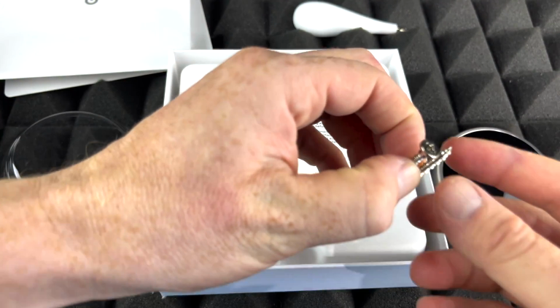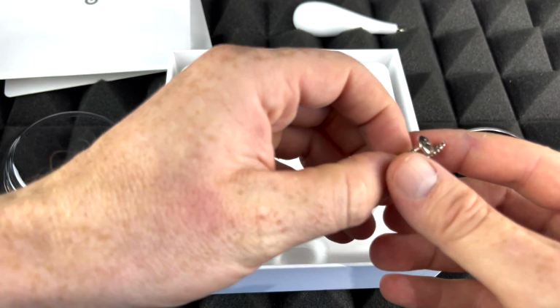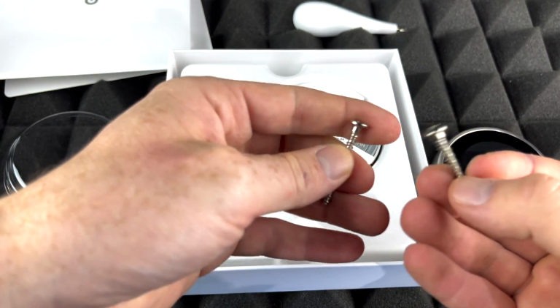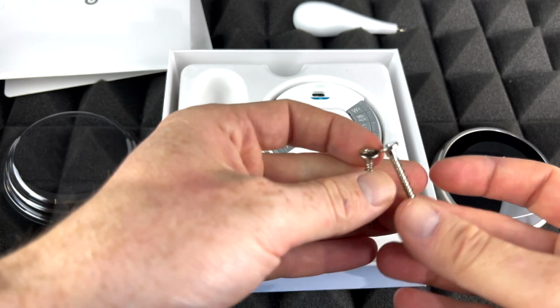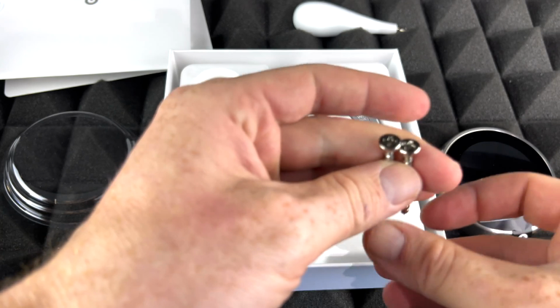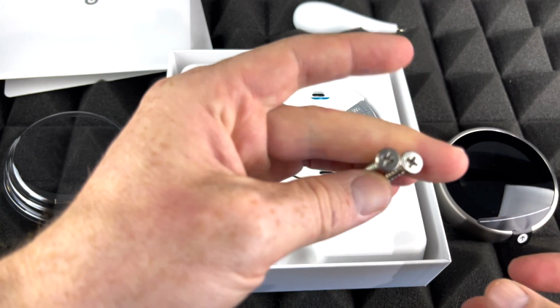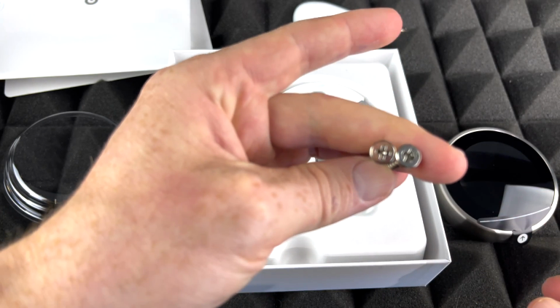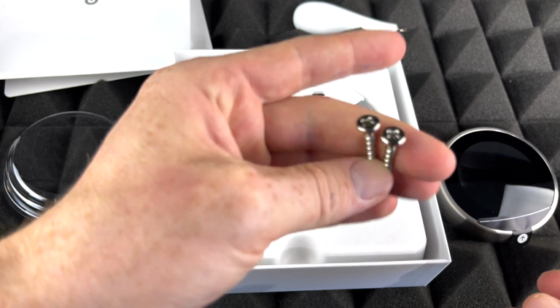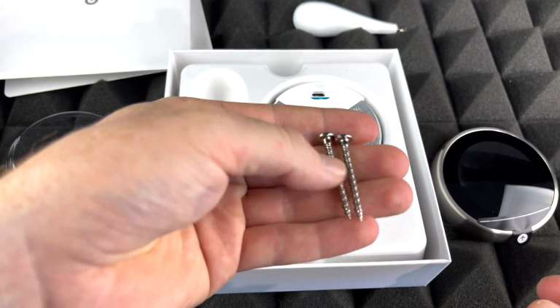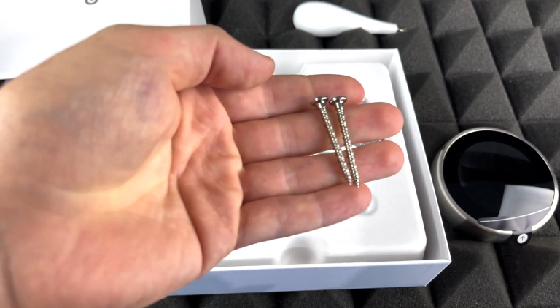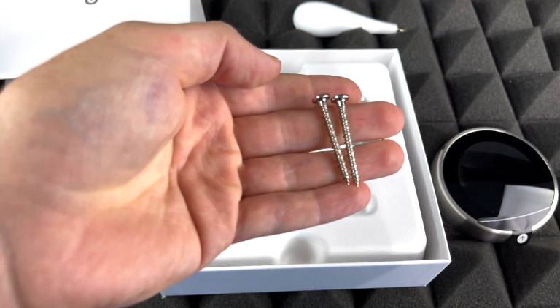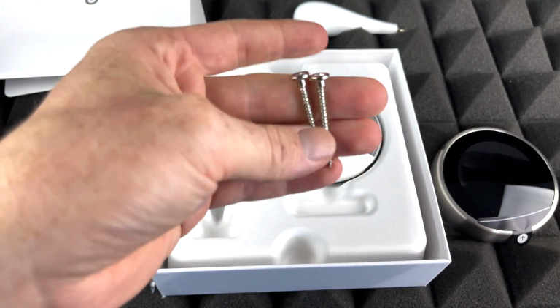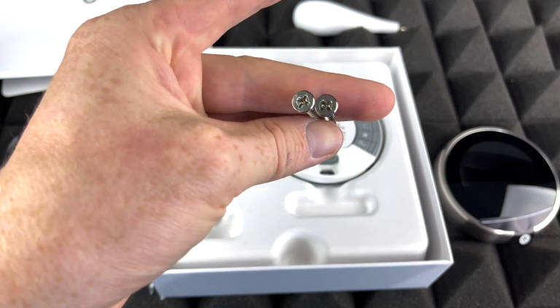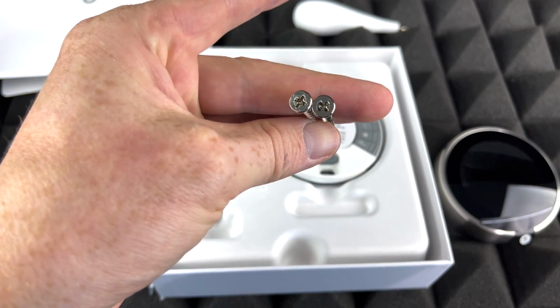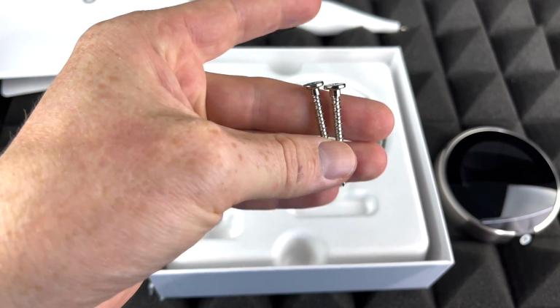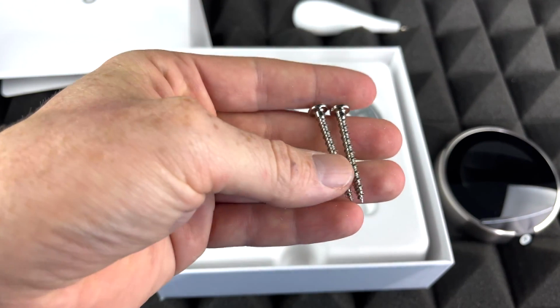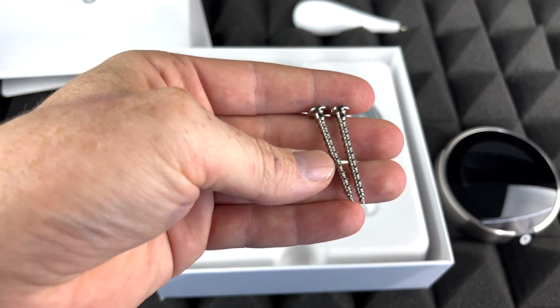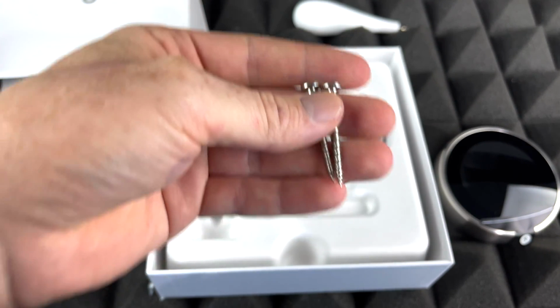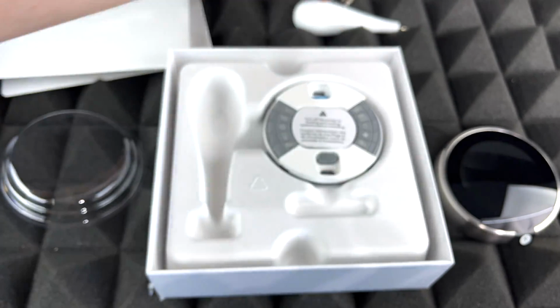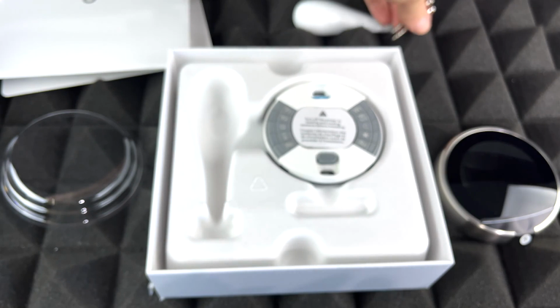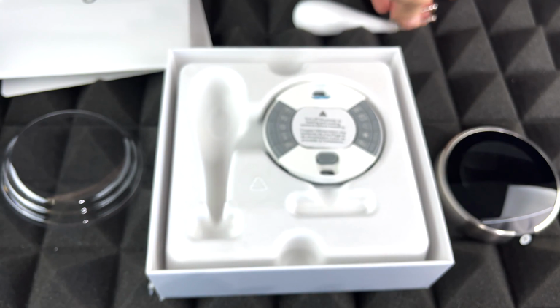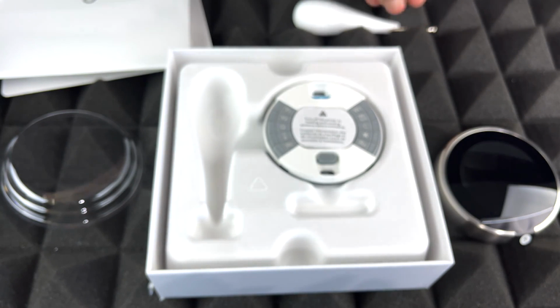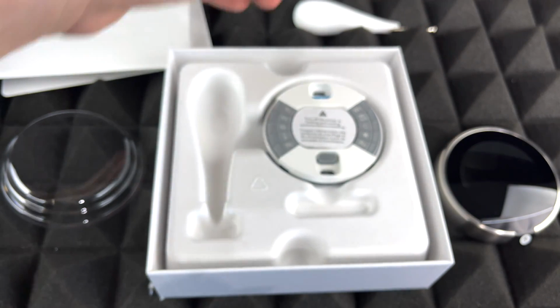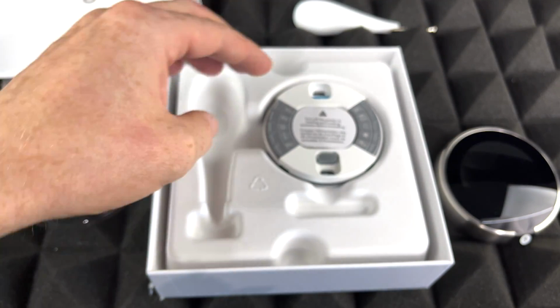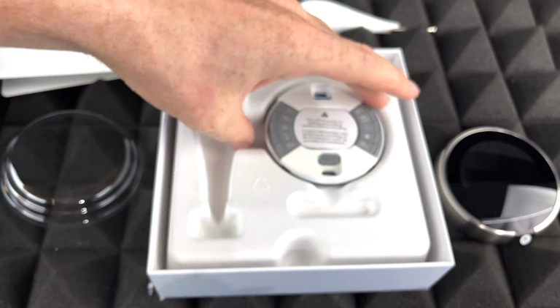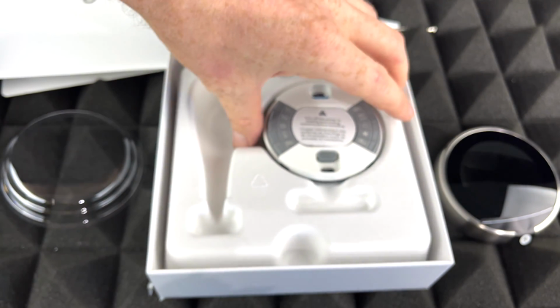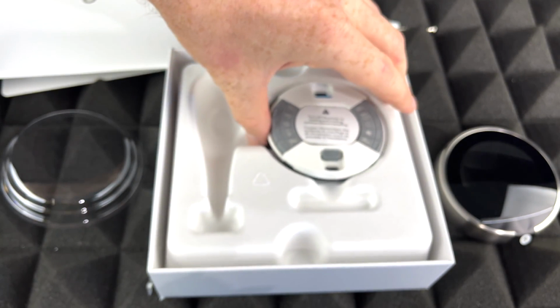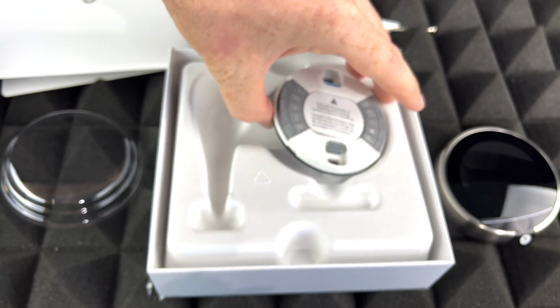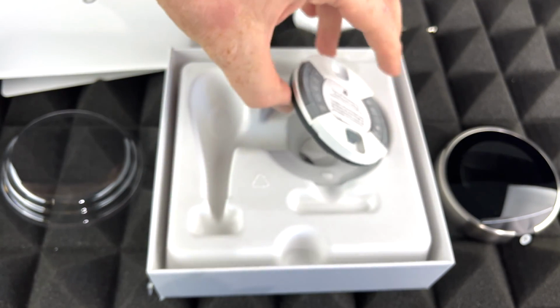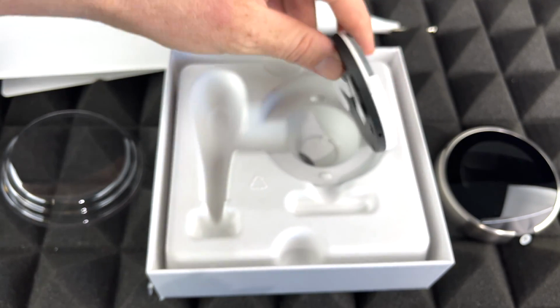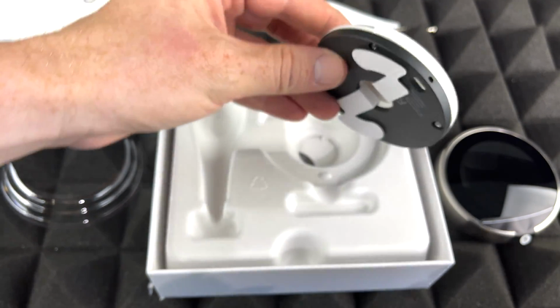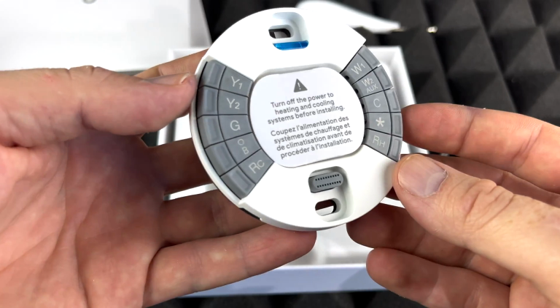We do get two screws right here — they're pretty long and should work for most of you. We're gonna set those on the side.